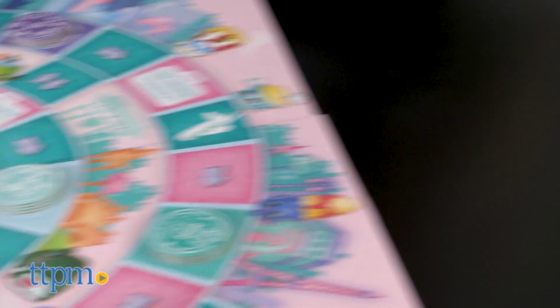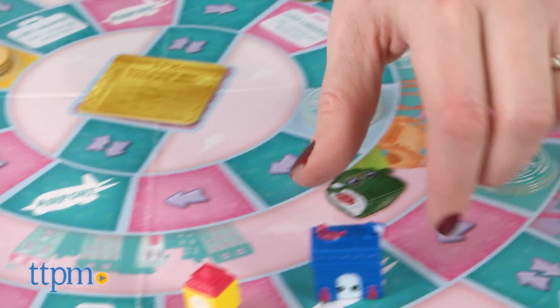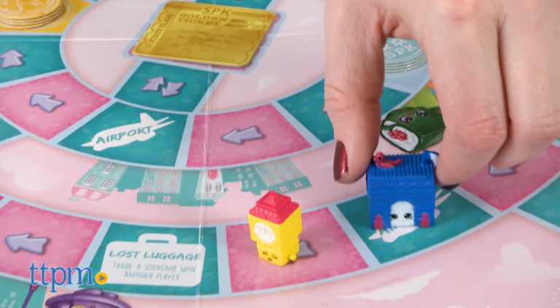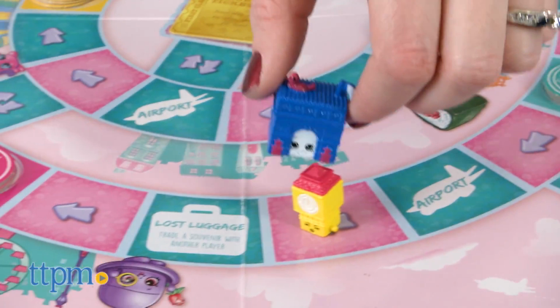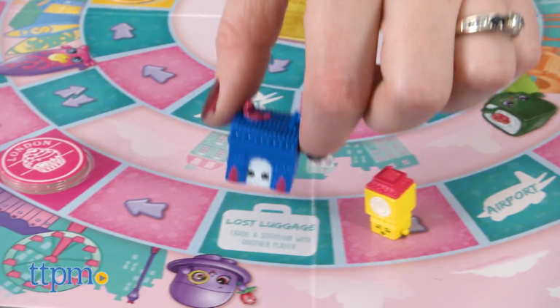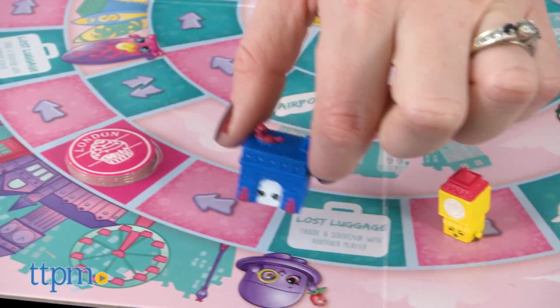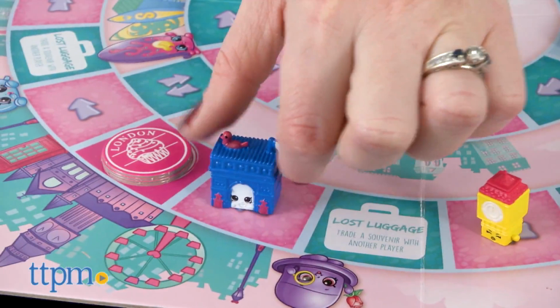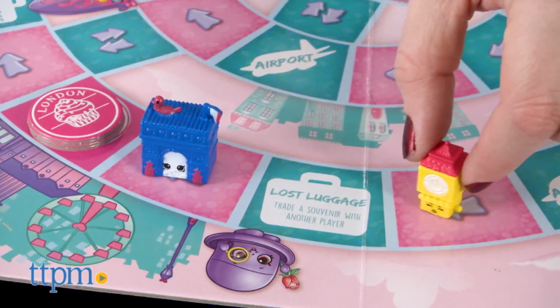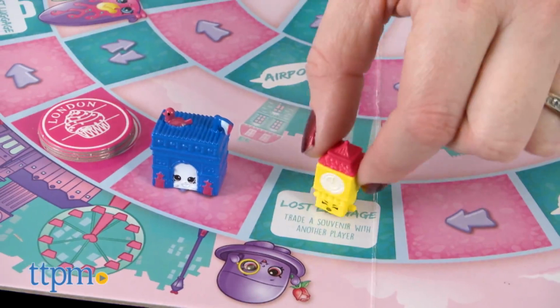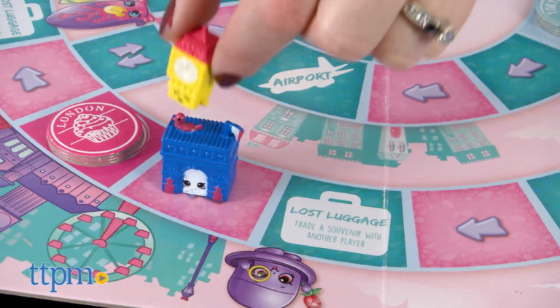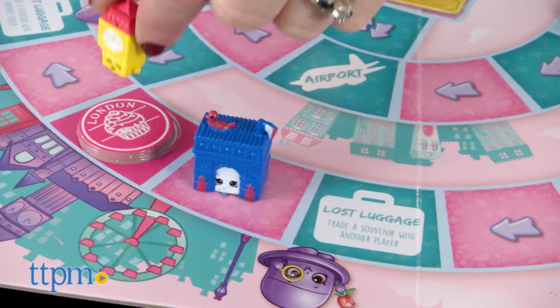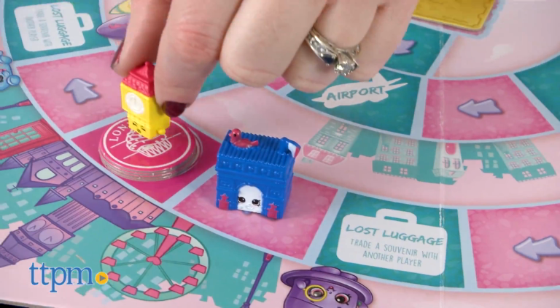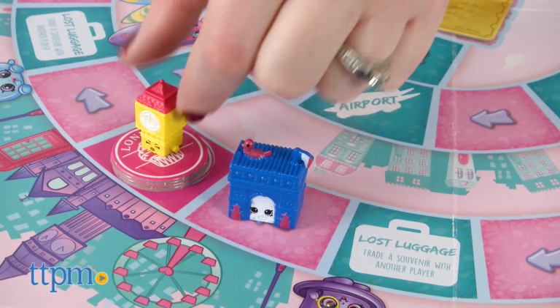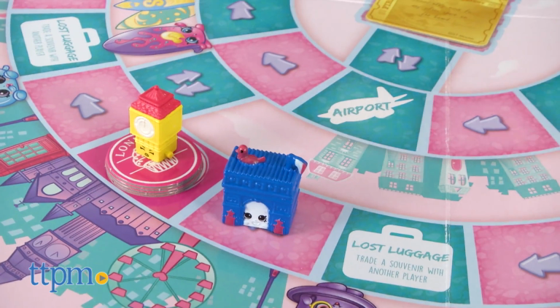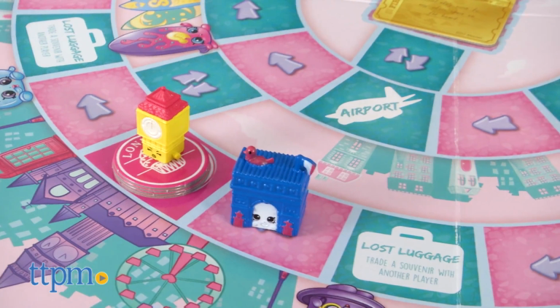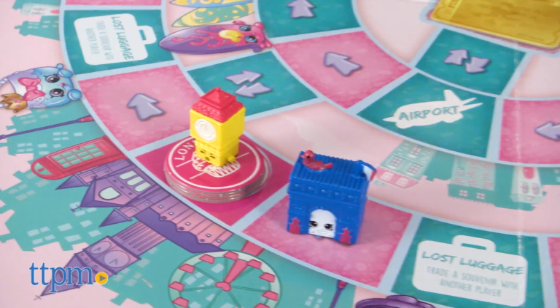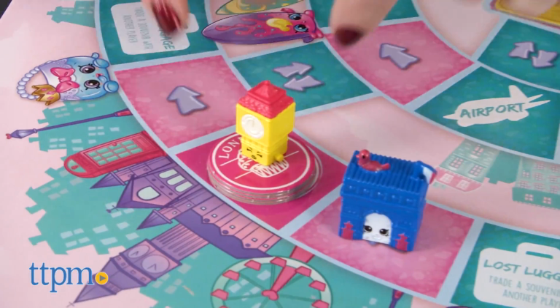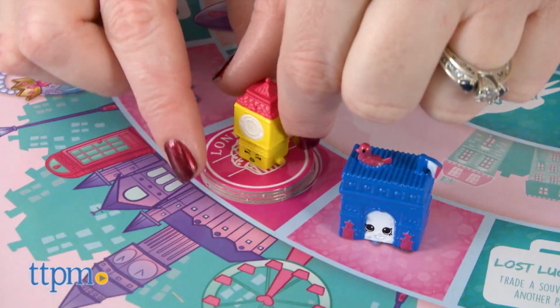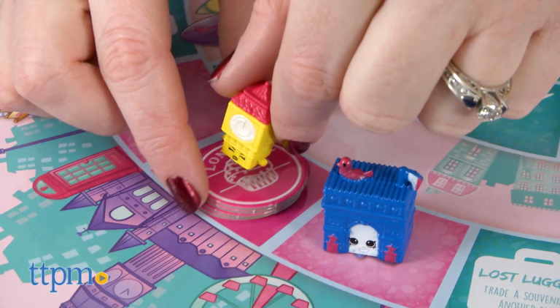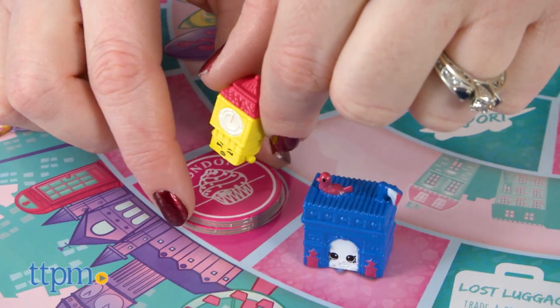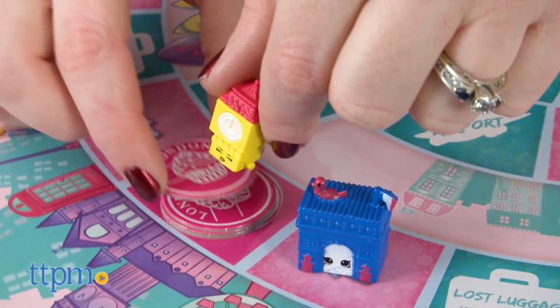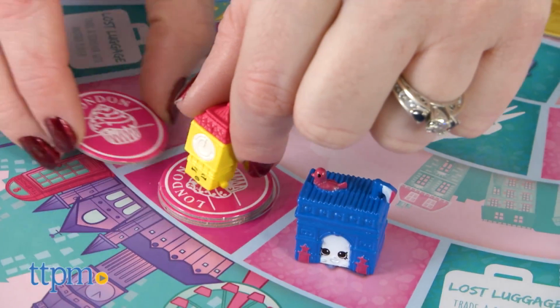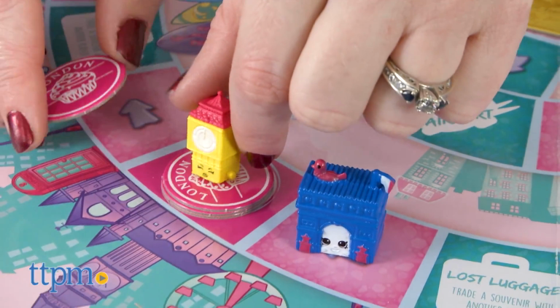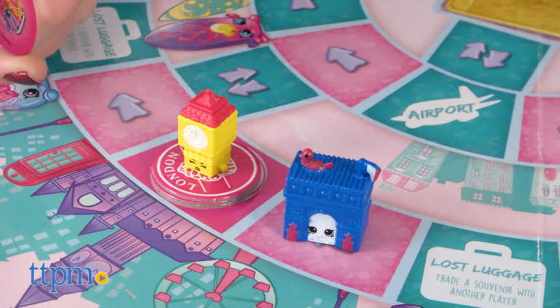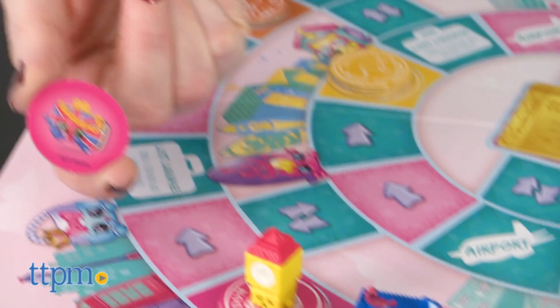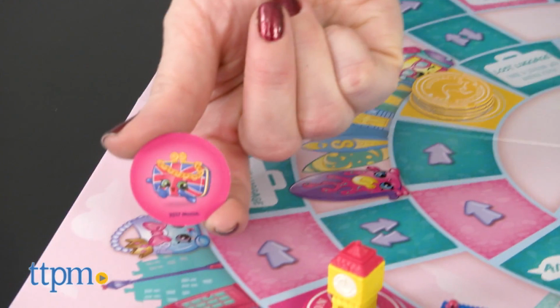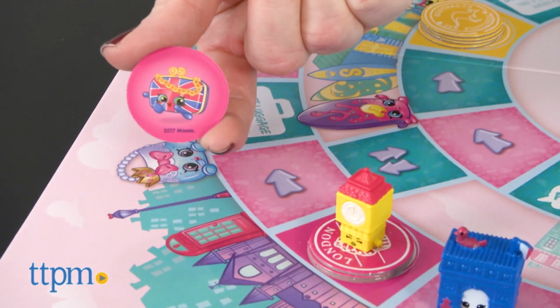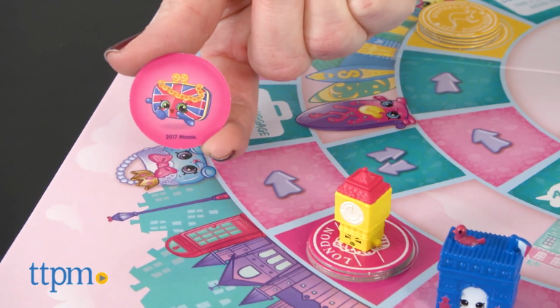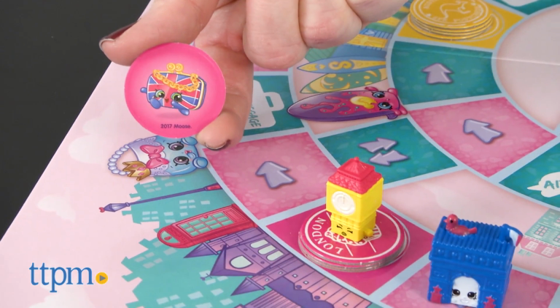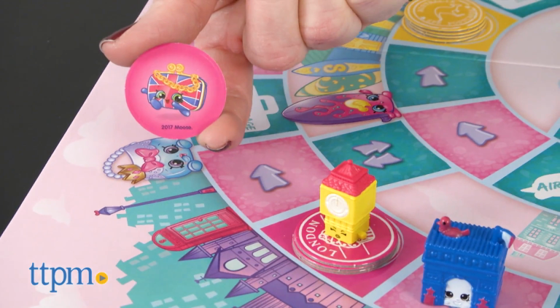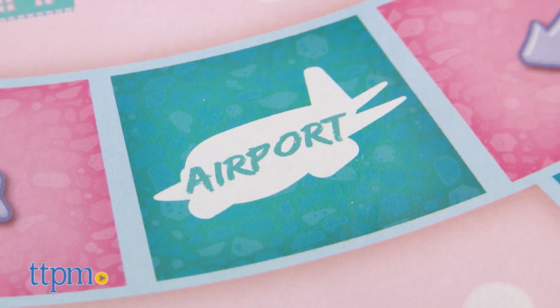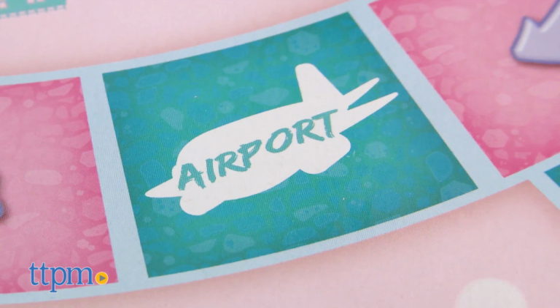If you land on or are about to pass a vacation spot, you get to stop and collect a souvenir from that location. If you land on an airport space, you must move to any other airport space, but you don't get to collect souvenirs from any vacation spots you pass along the way.